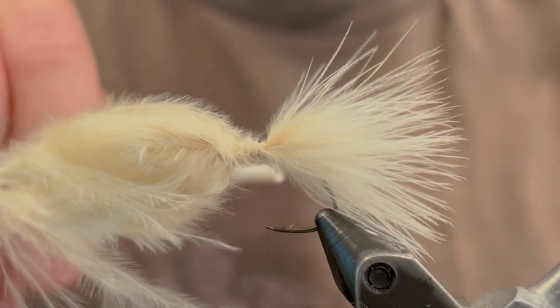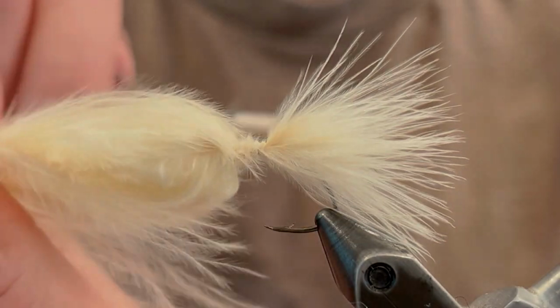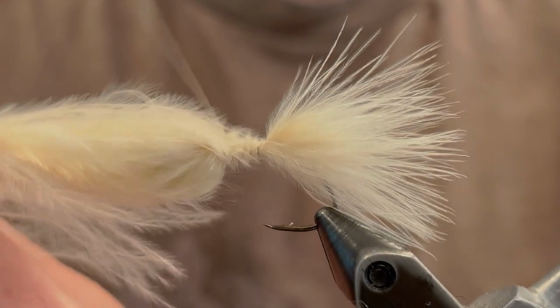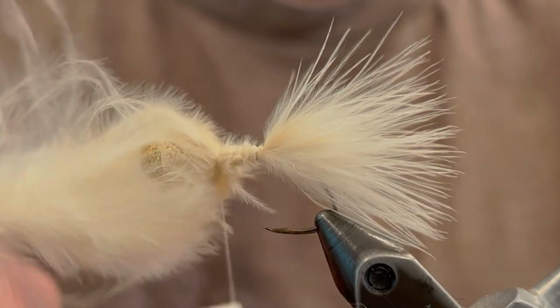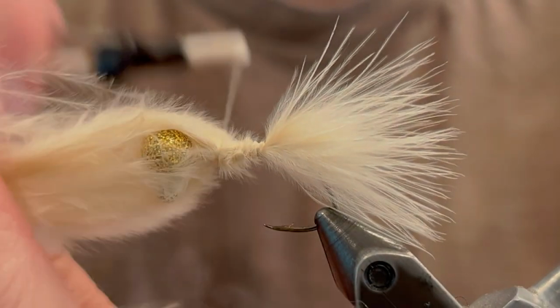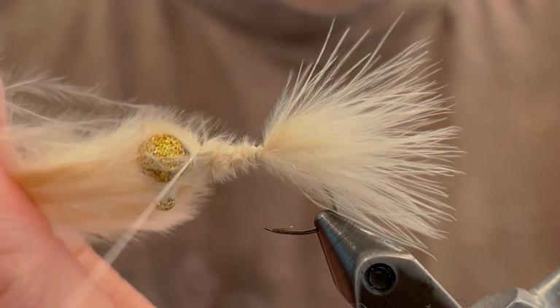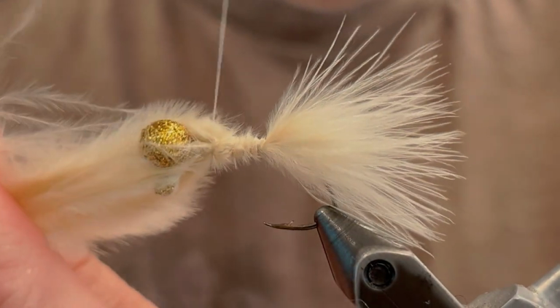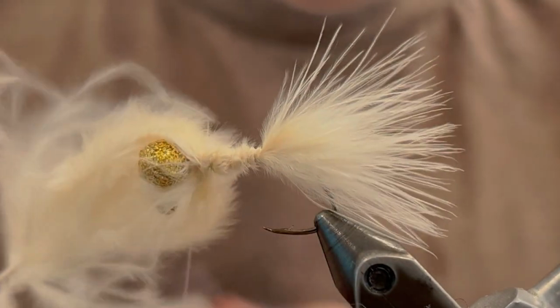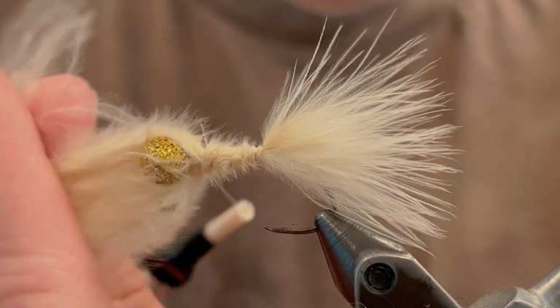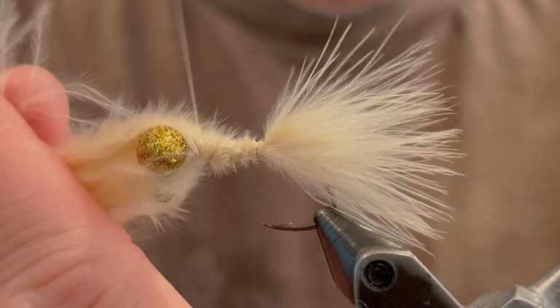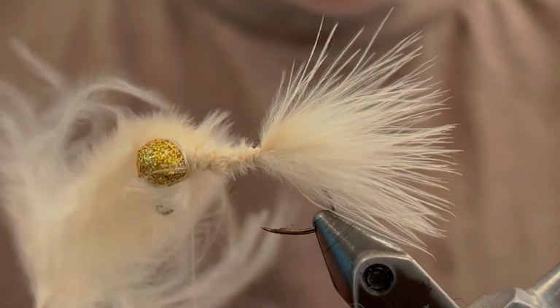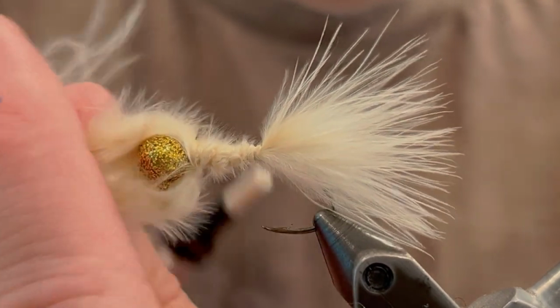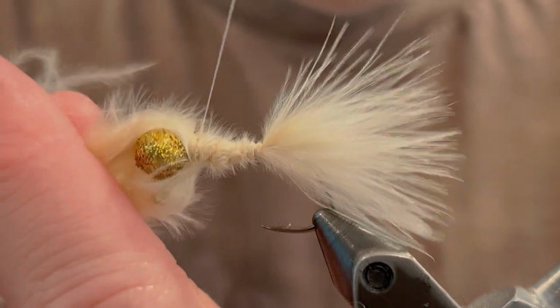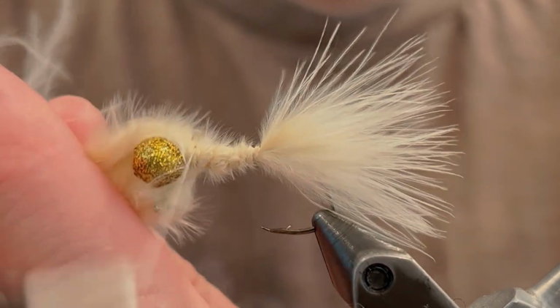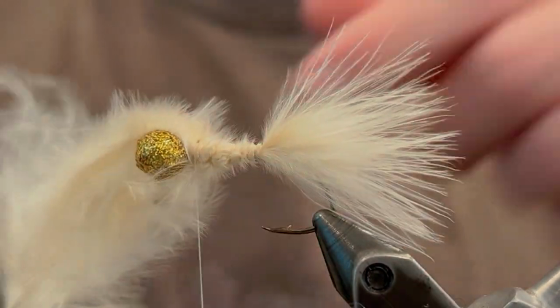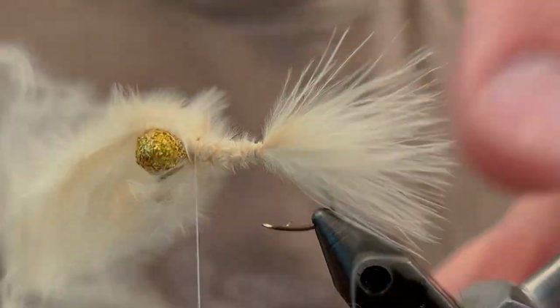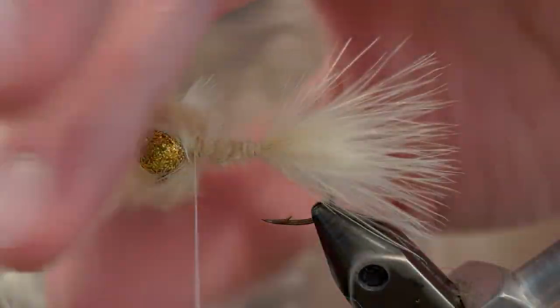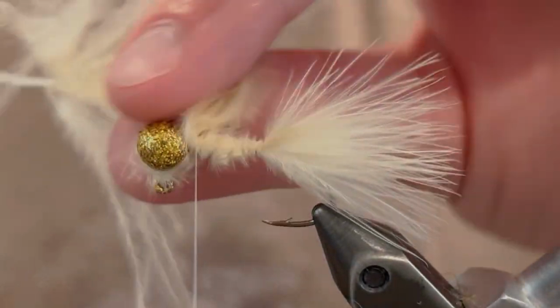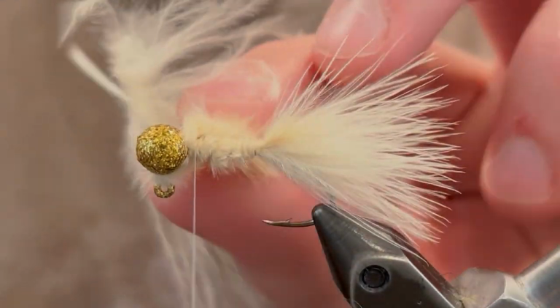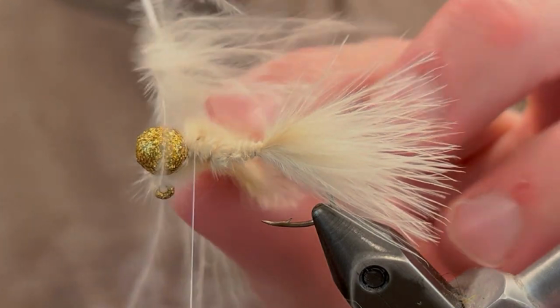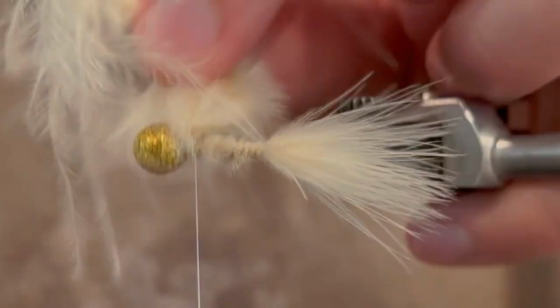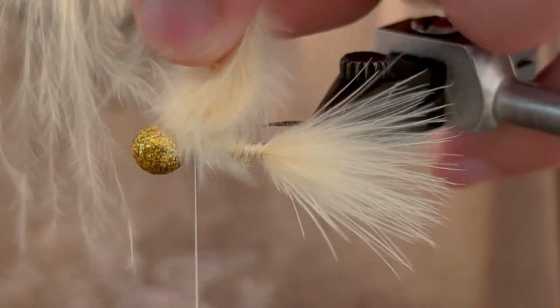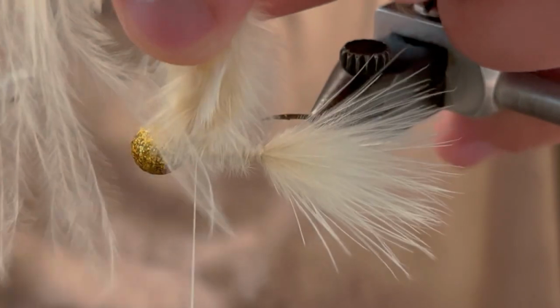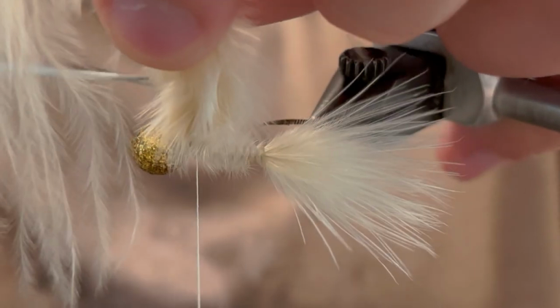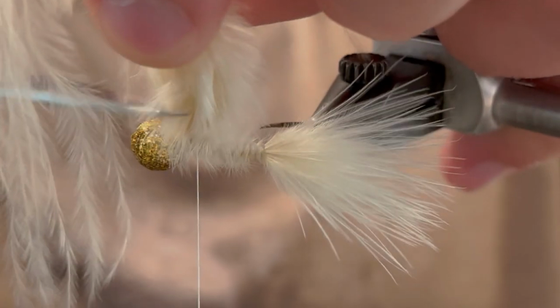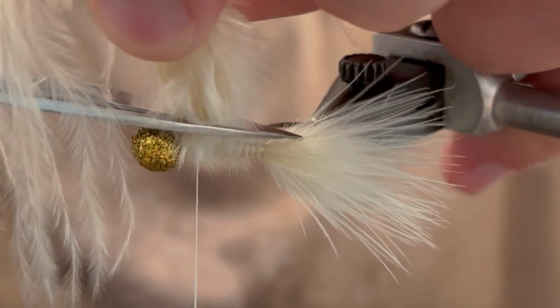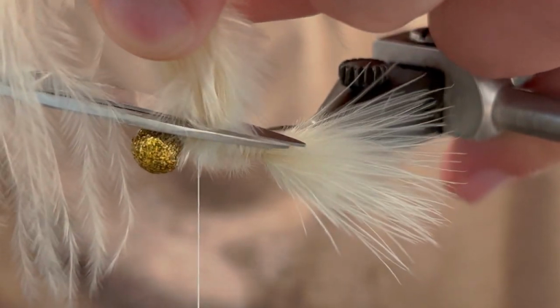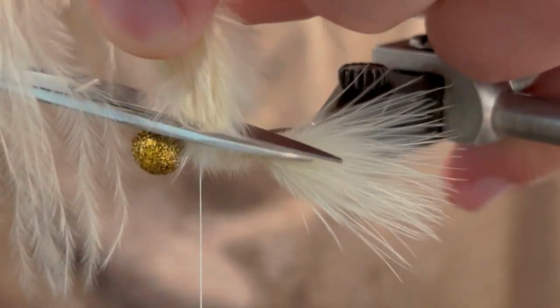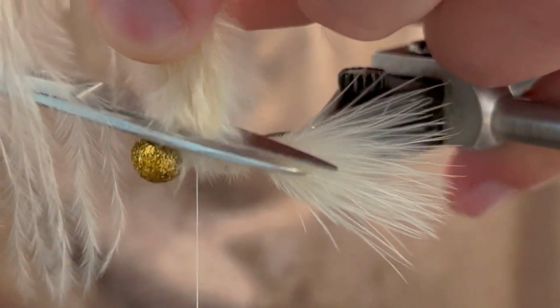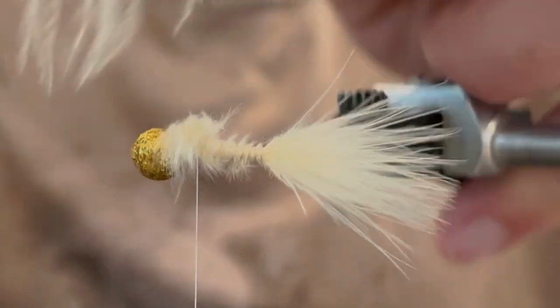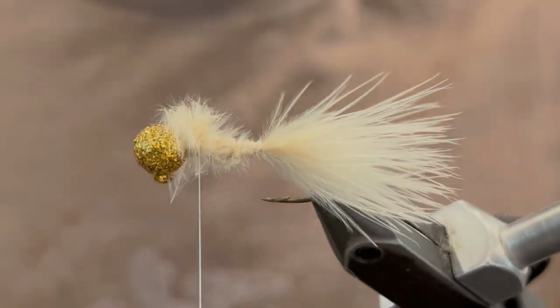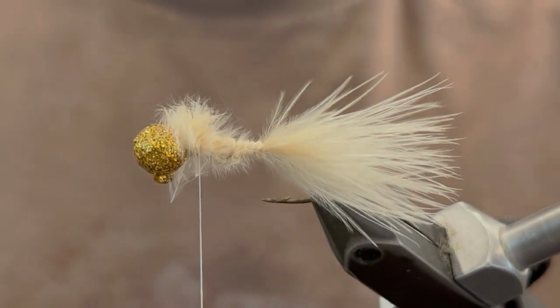We're just going to pinch that feather right there at the point of the hook and tie it down. Make sure you get about five good turns before you let go of the tail end, and then you can wind it up the rest of the way. Make sure you keep it tight so the tail won't turn on you, and then once you get it up to the head you can cut that feather off.